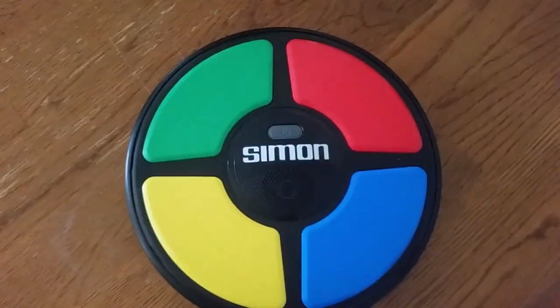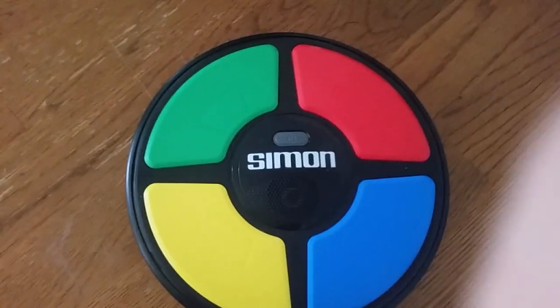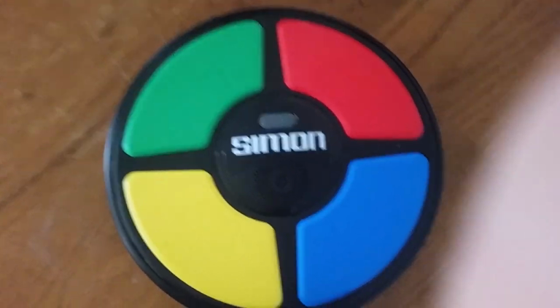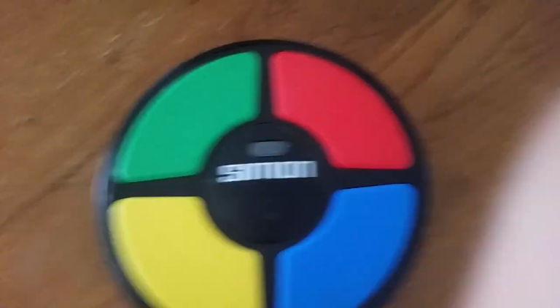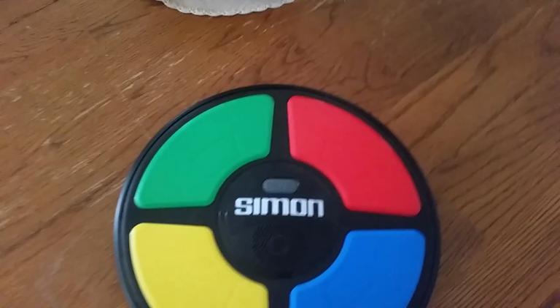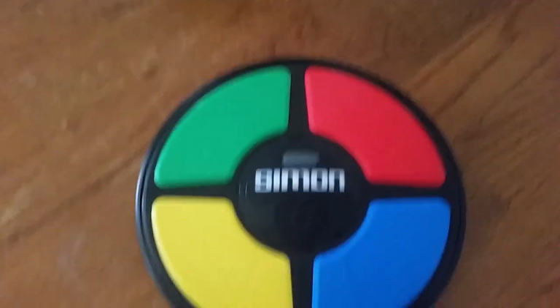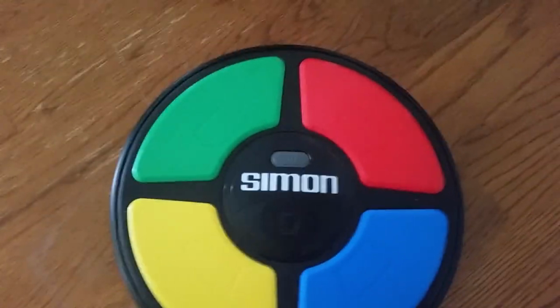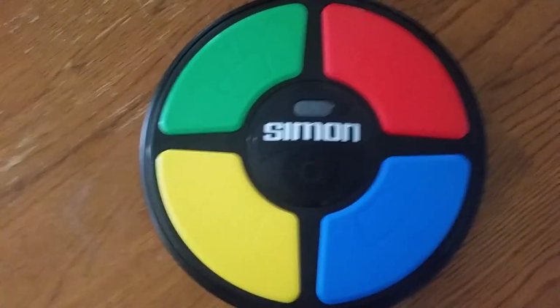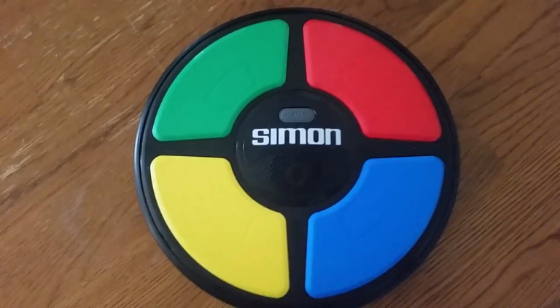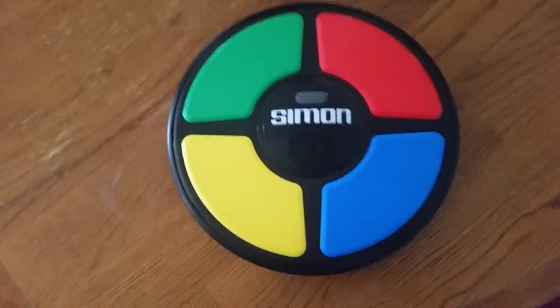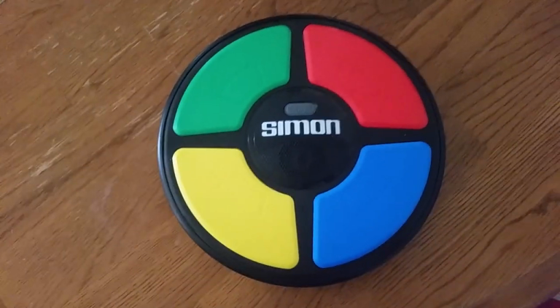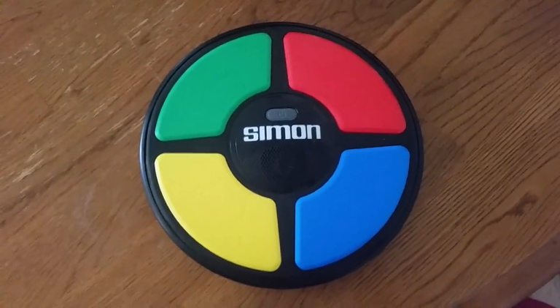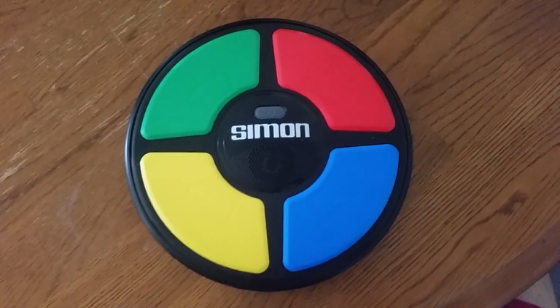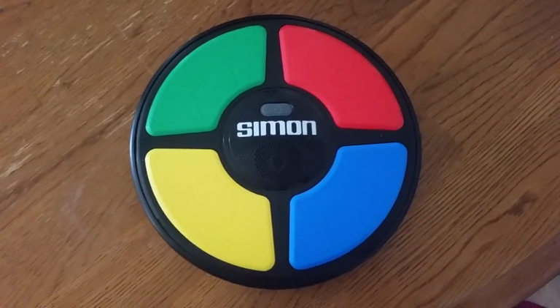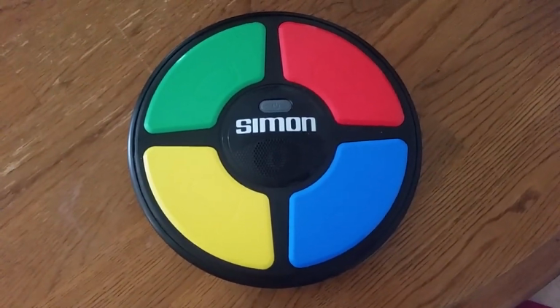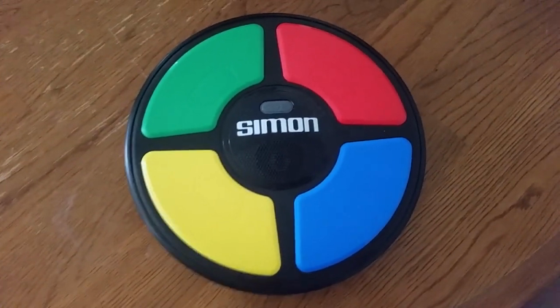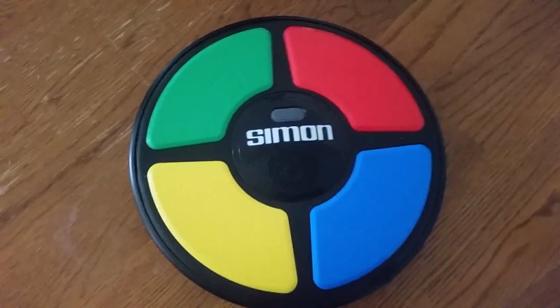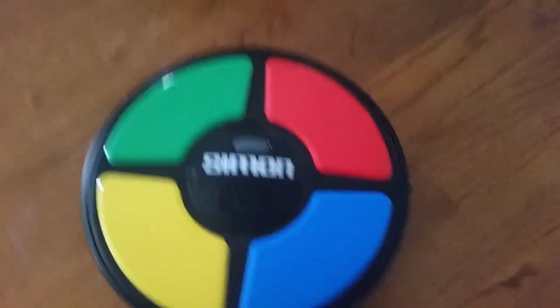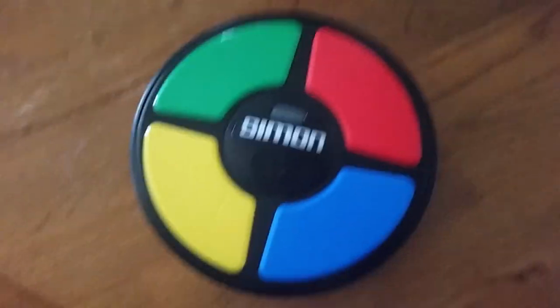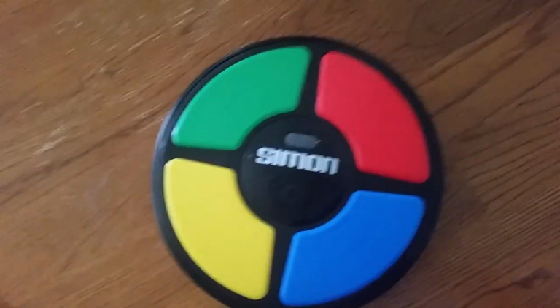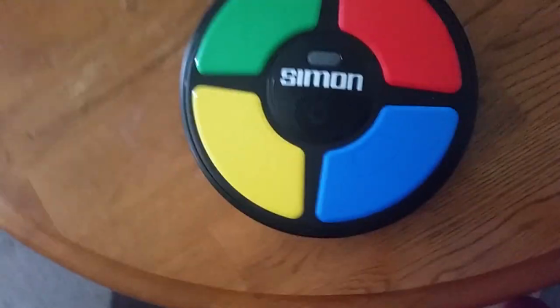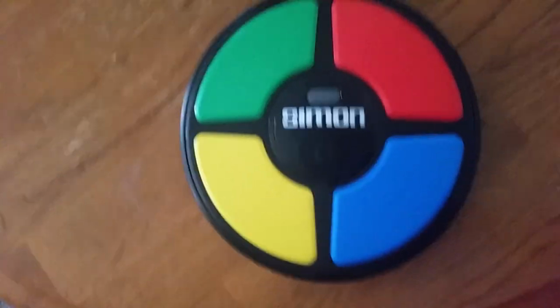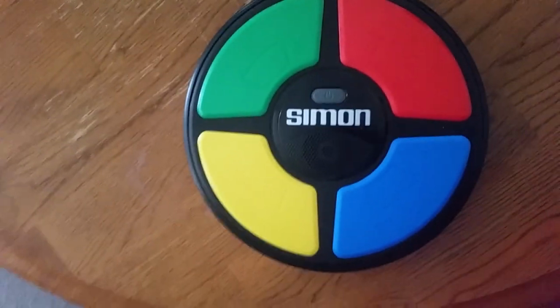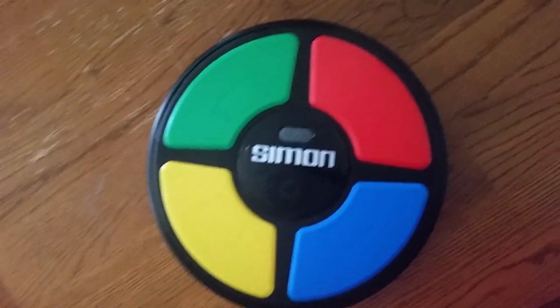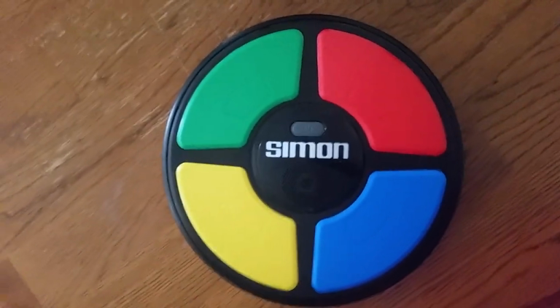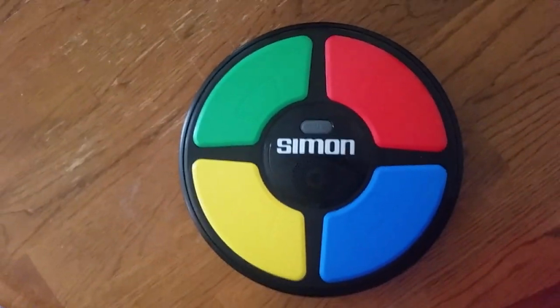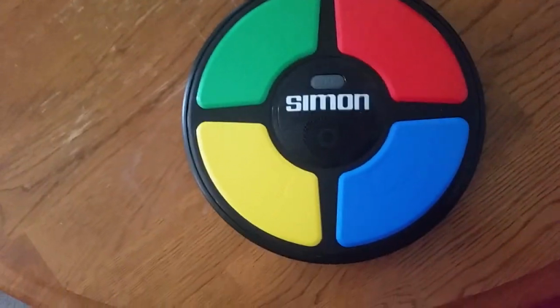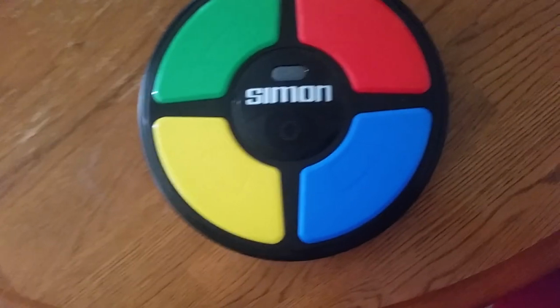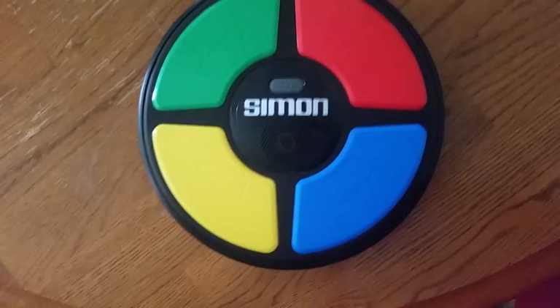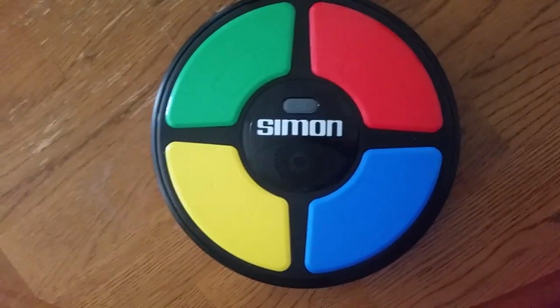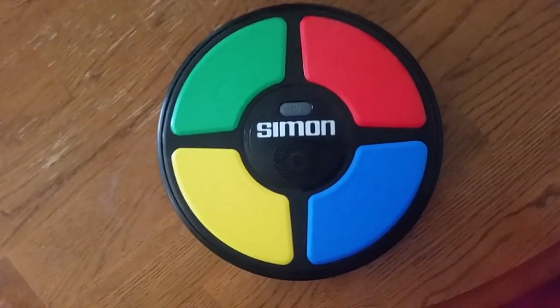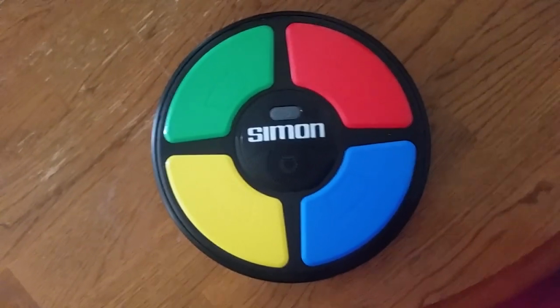It is a very cool game, and it does come with batteries — three AA batteries. This is a very good game, guys. You should definitely try it, because they still make these and they are pretty, pretty cool.